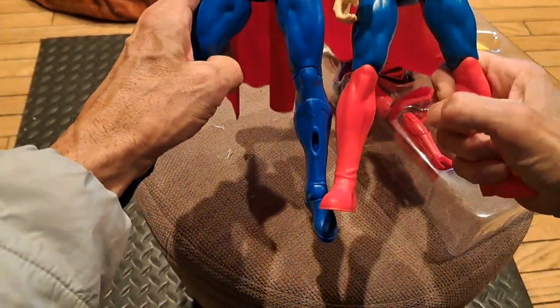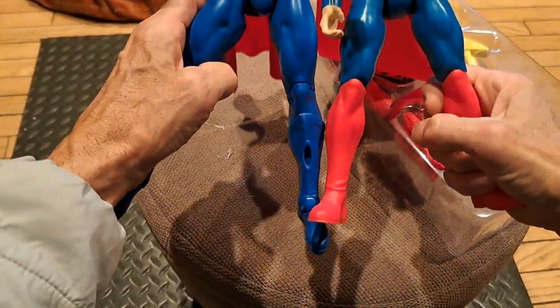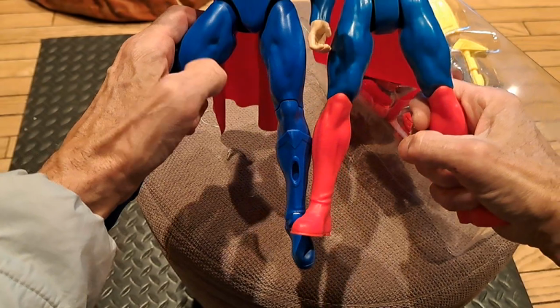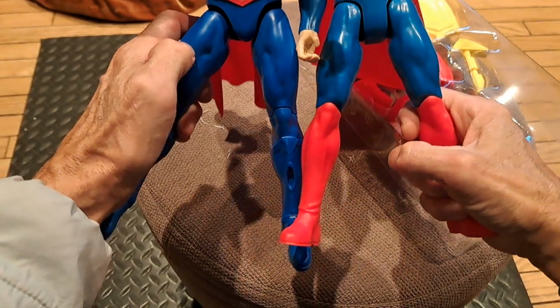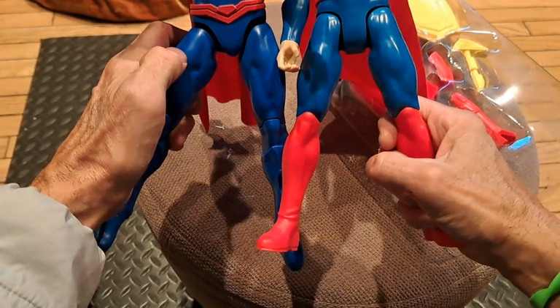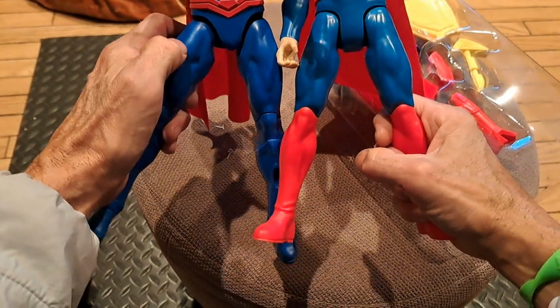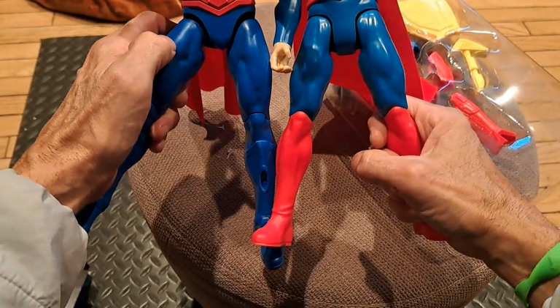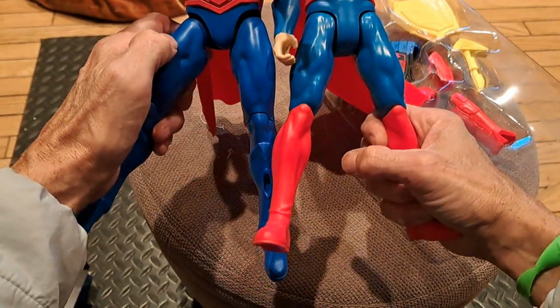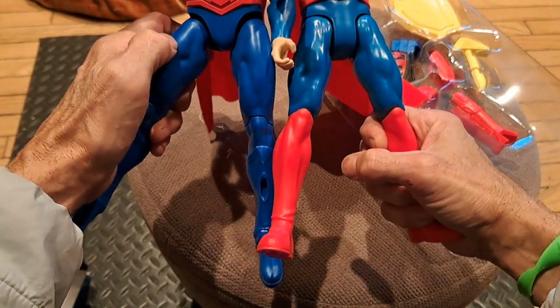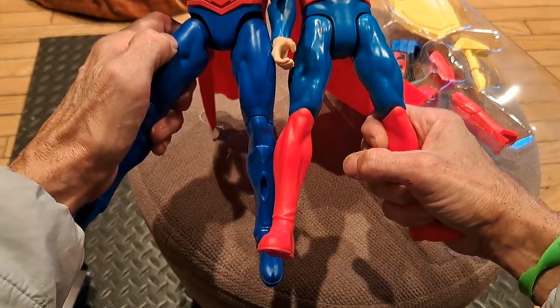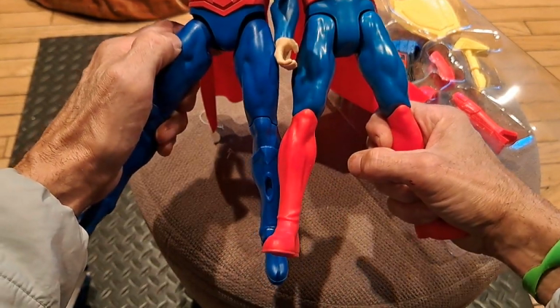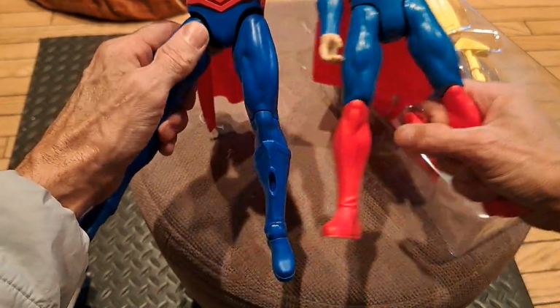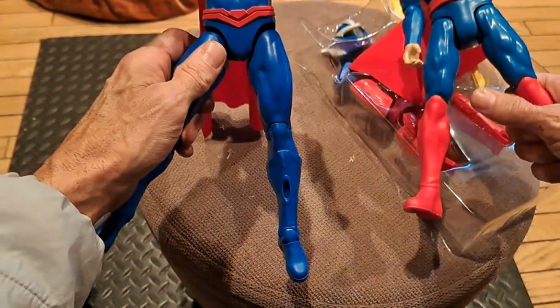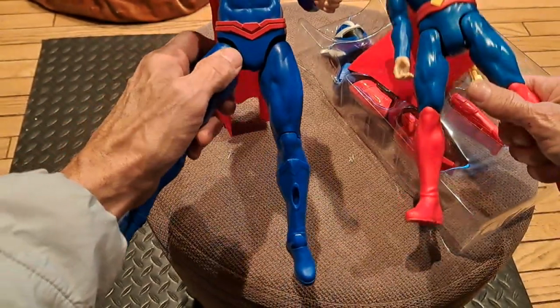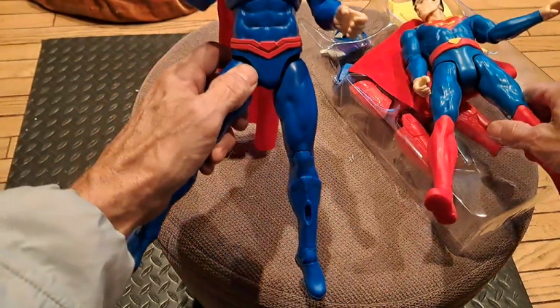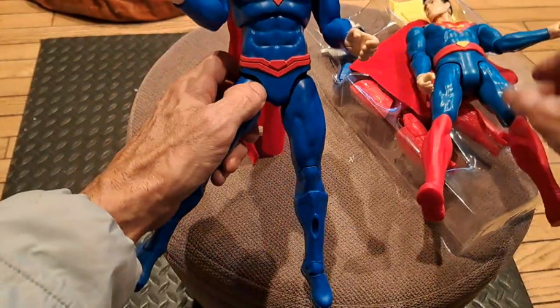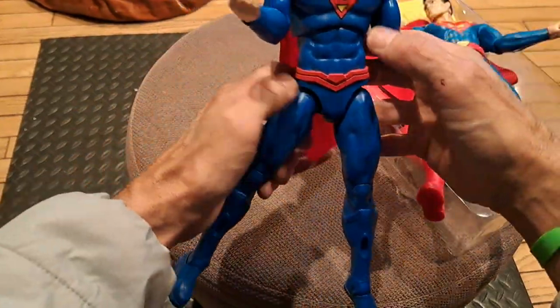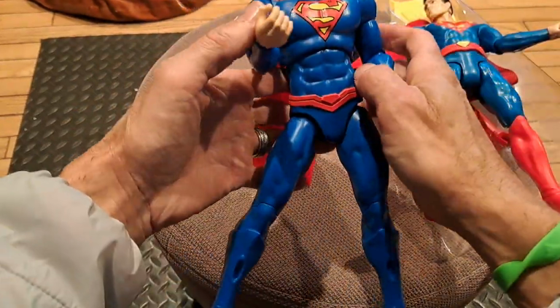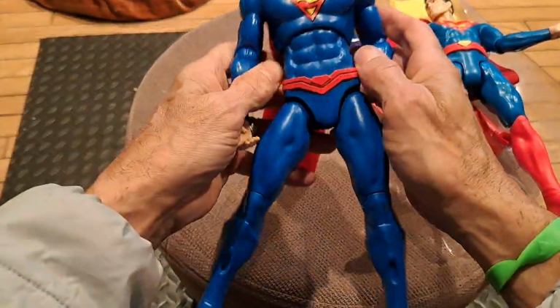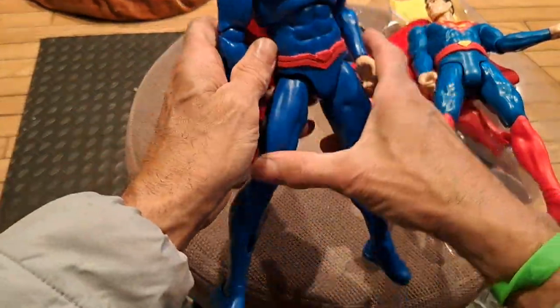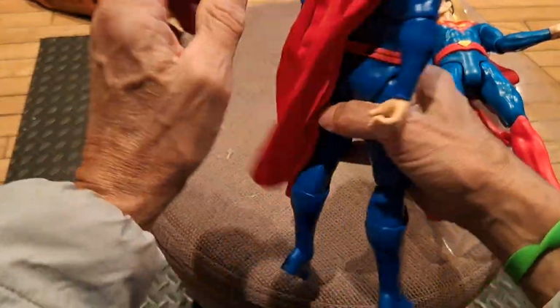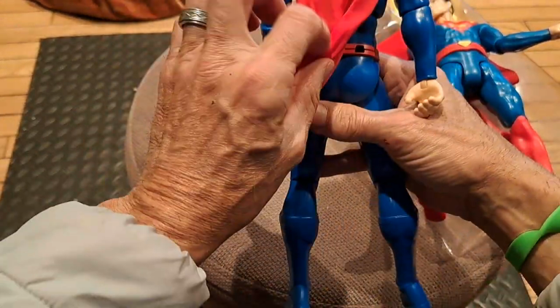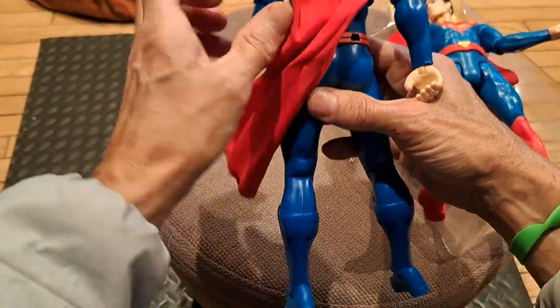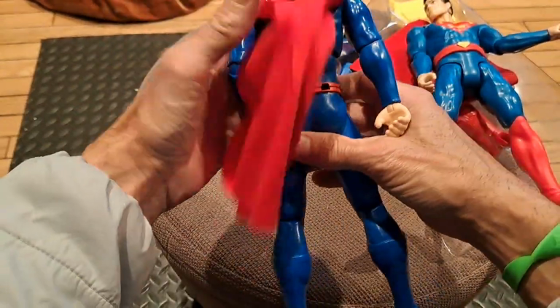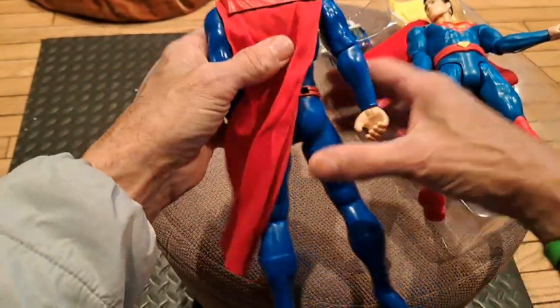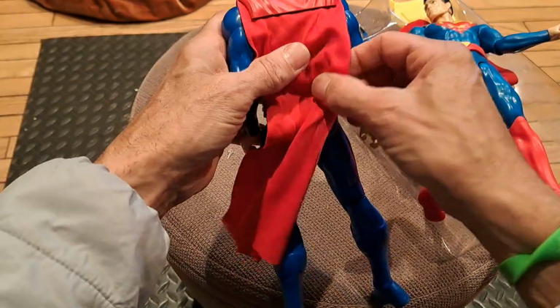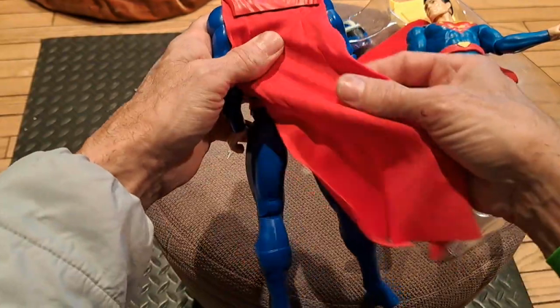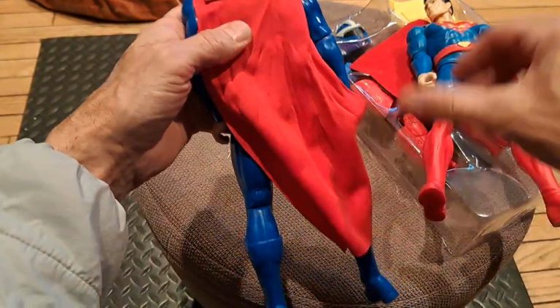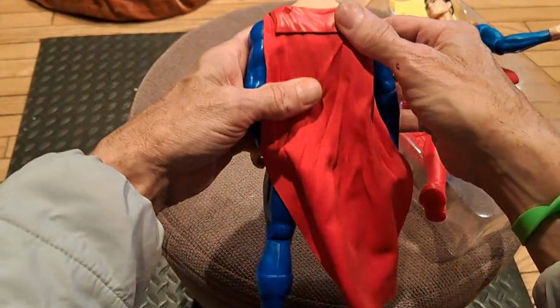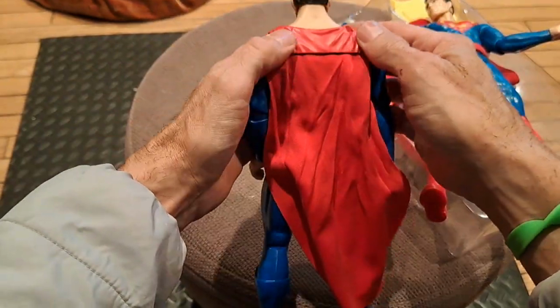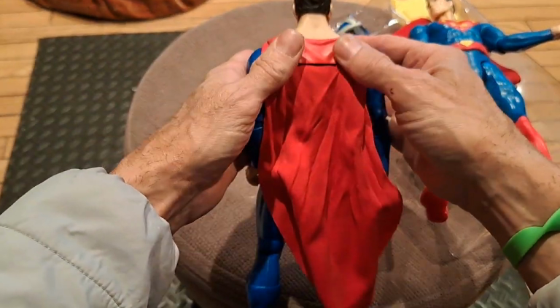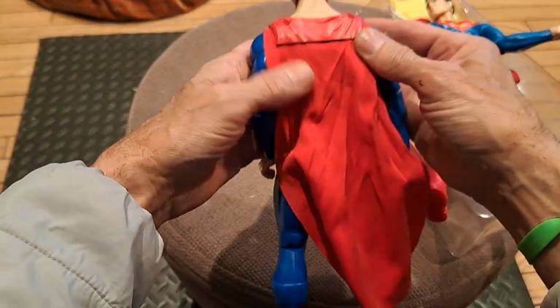Leg muscles are pretty much the same — I would say it's the same mold. And nice cape detail up in here.